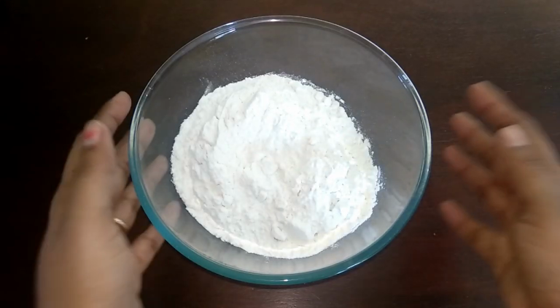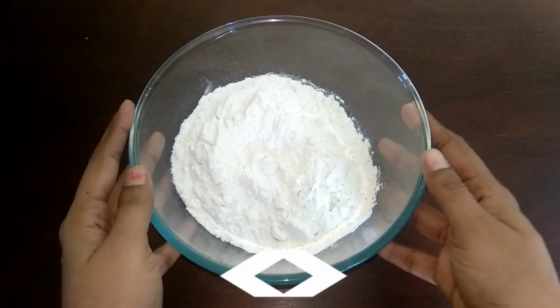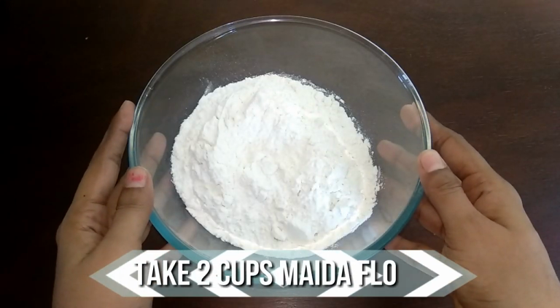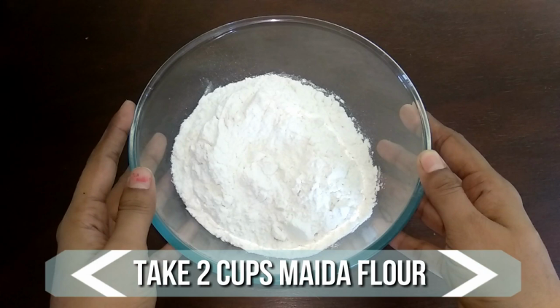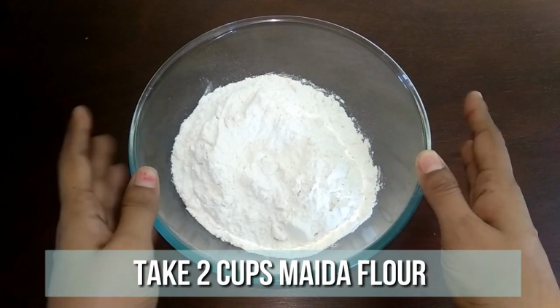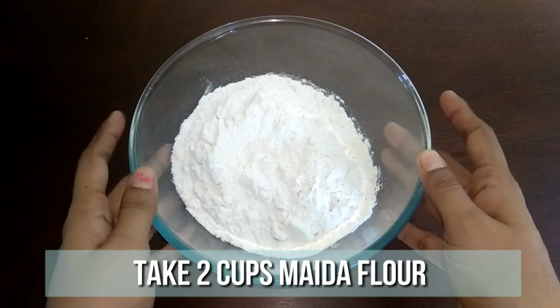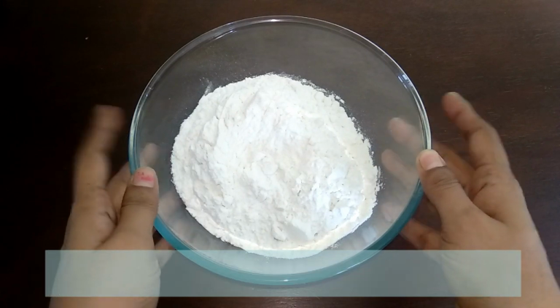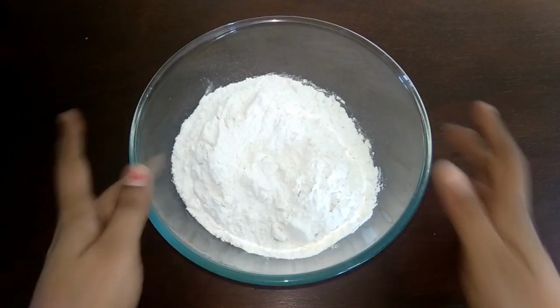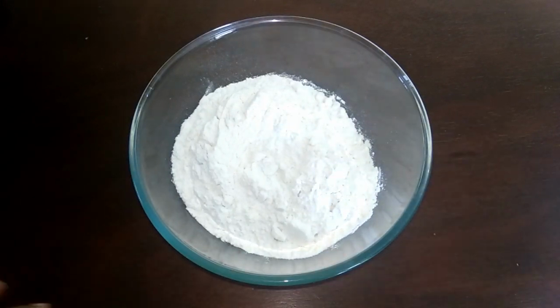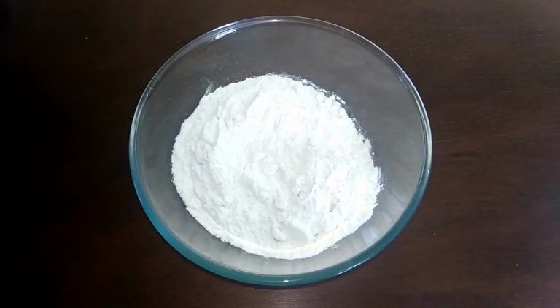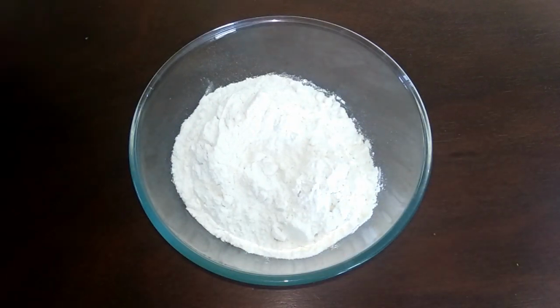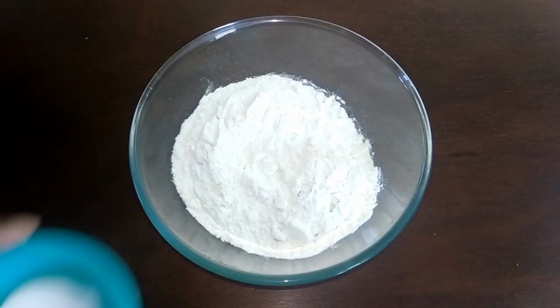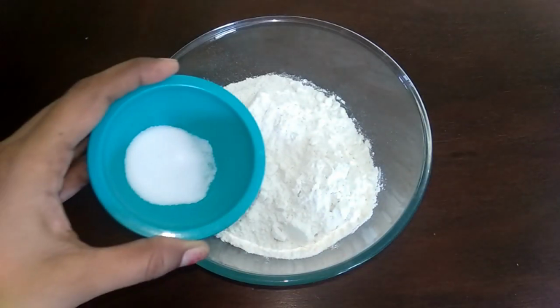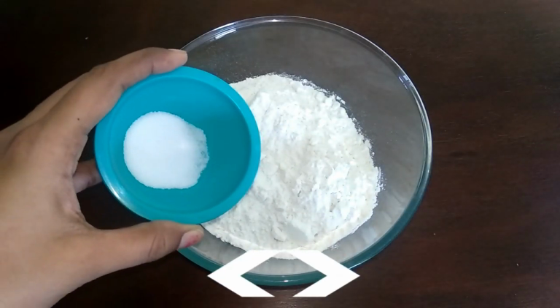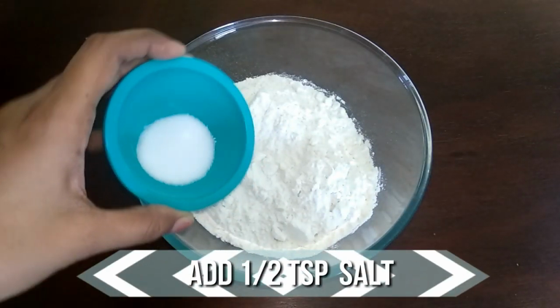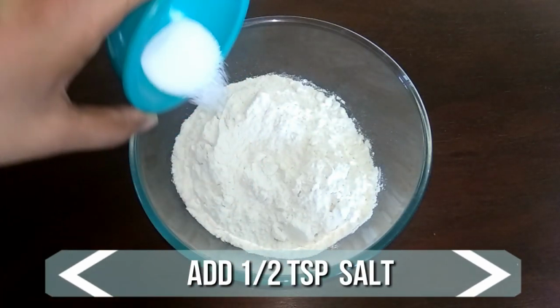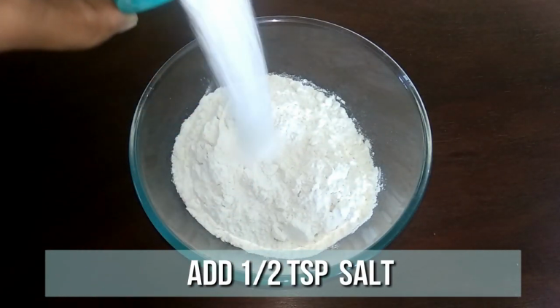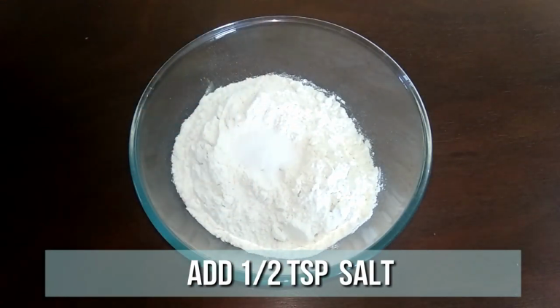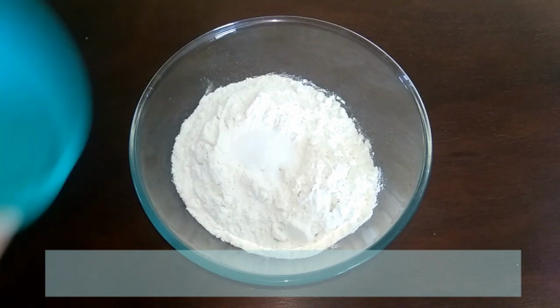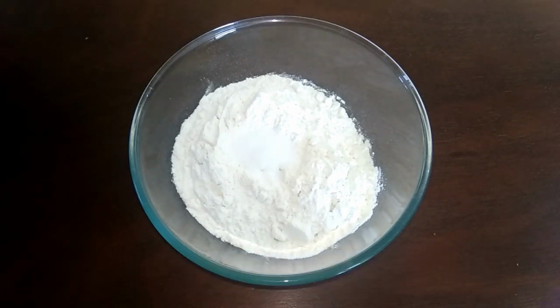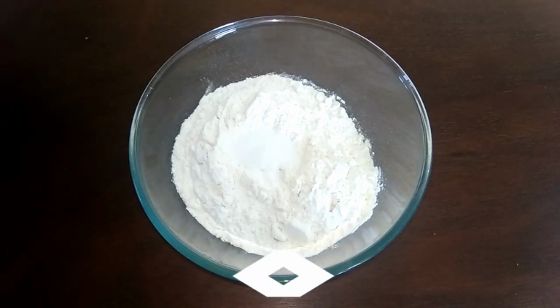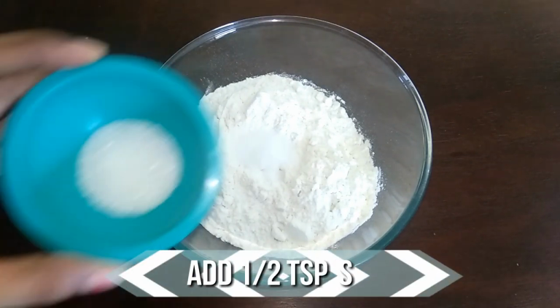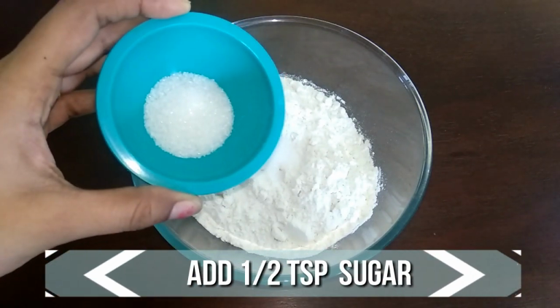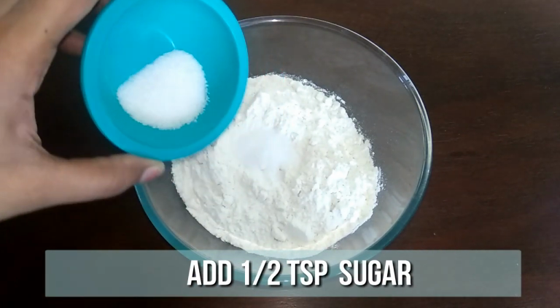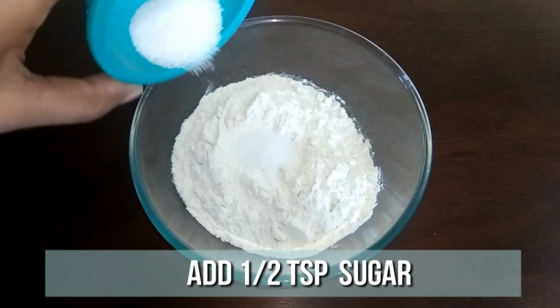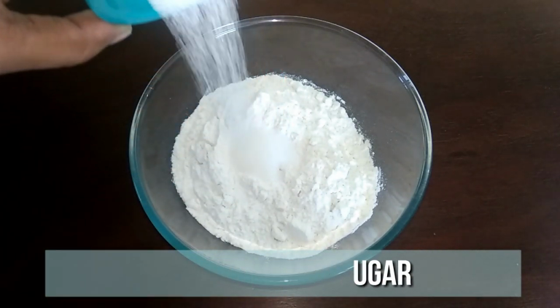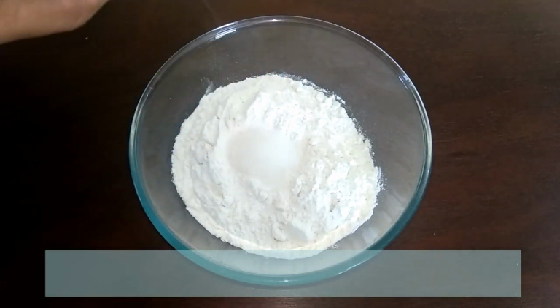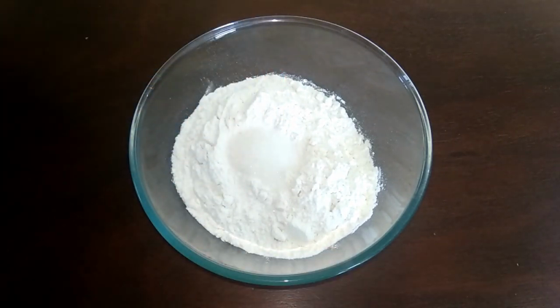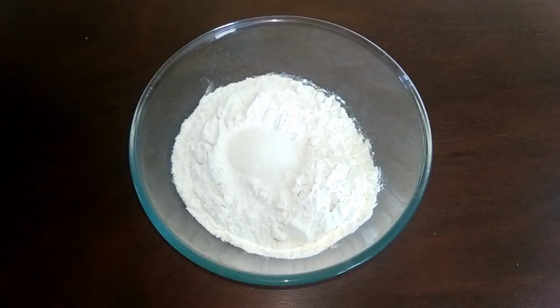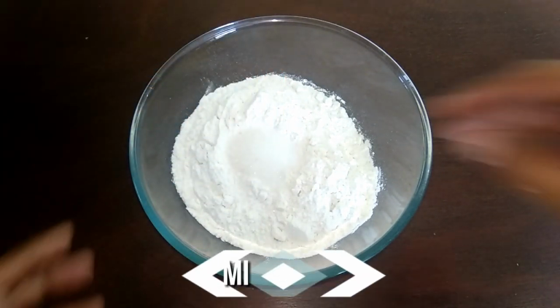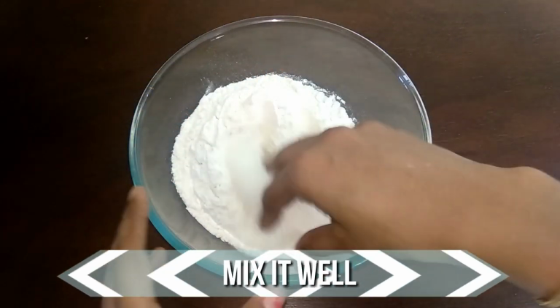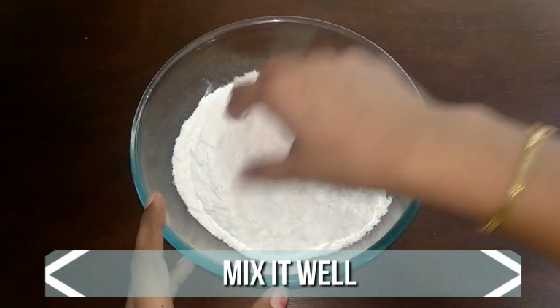Today I have taken two cups of maida in a mixing bowl. You can go with aata if you don't use maida. To this add half teaspoon of salt and half teaspoon of sugar. Give it a quick mix.